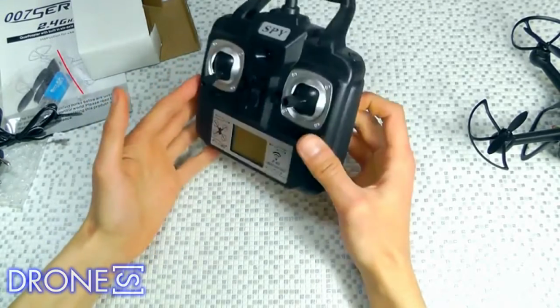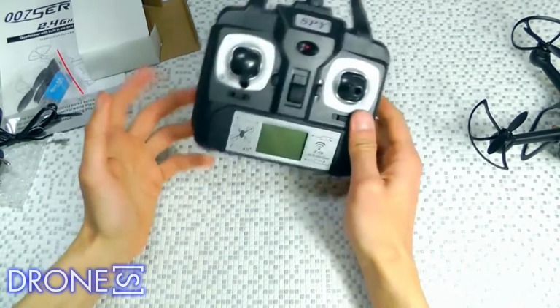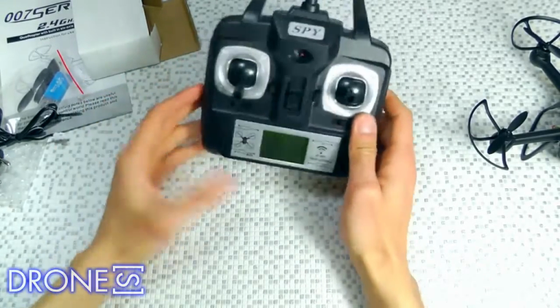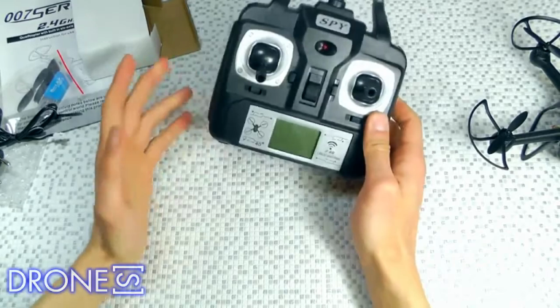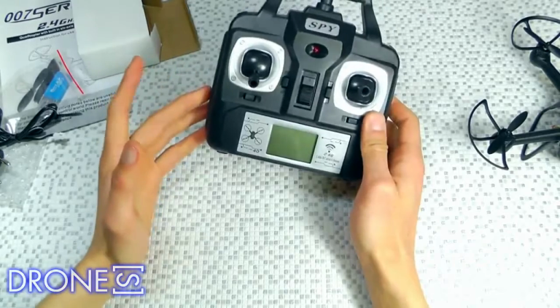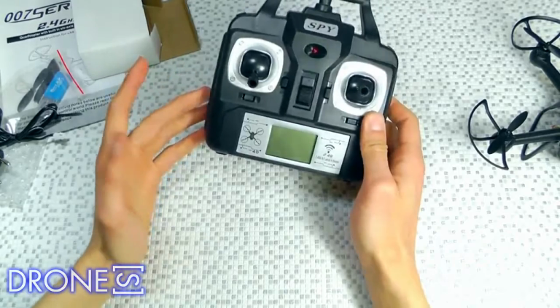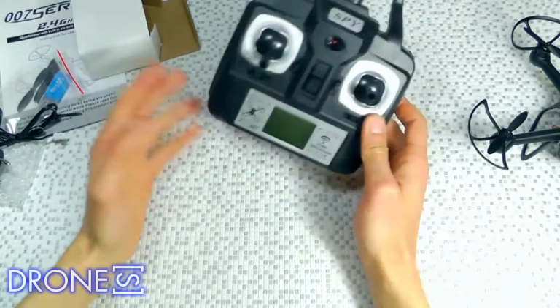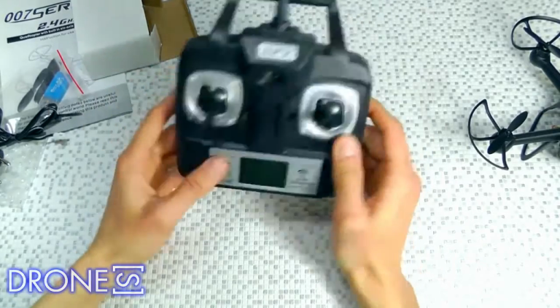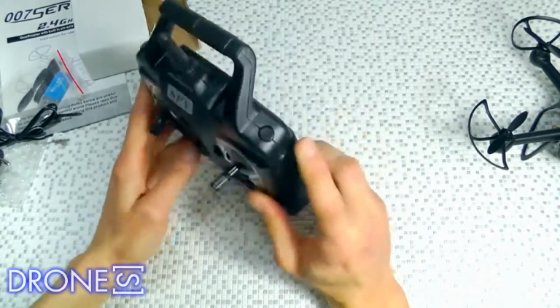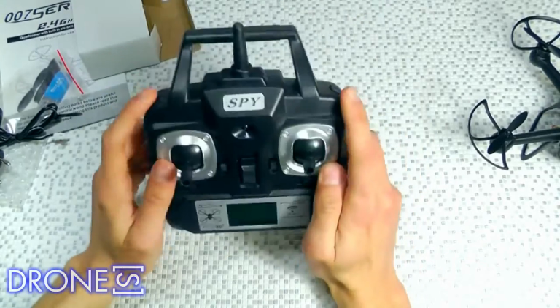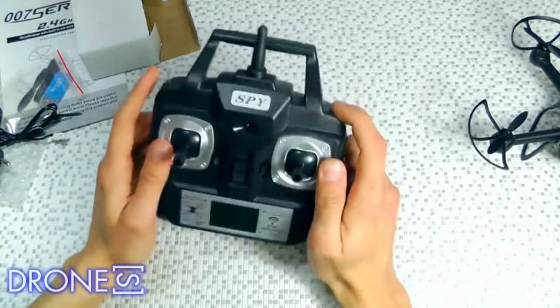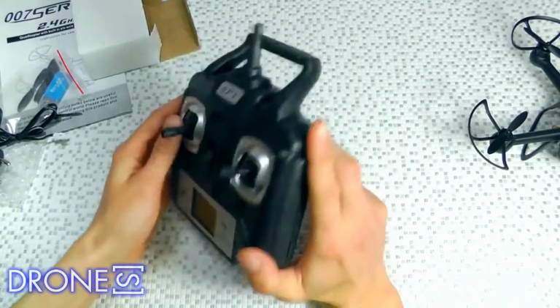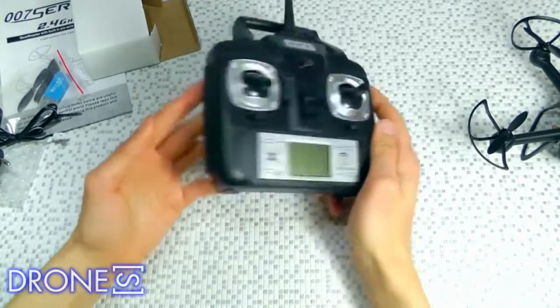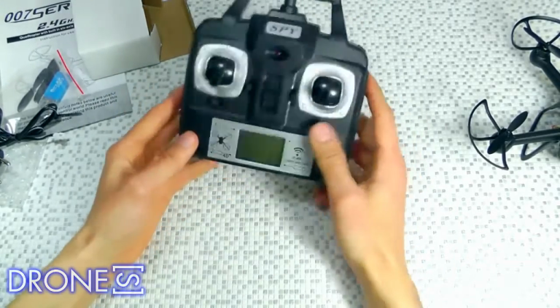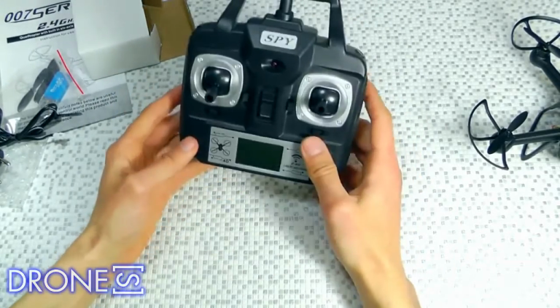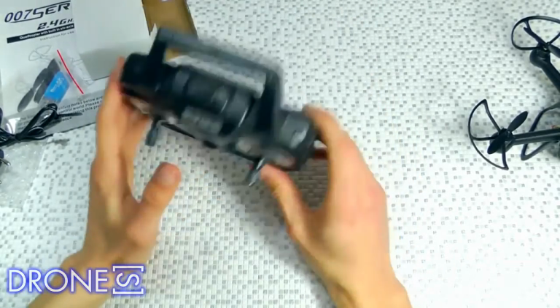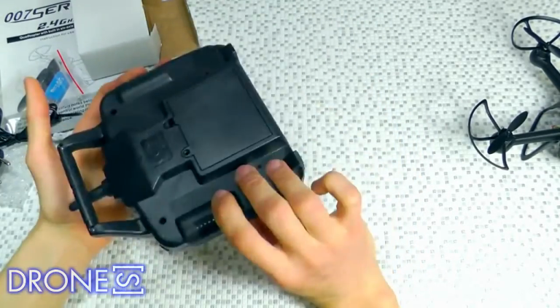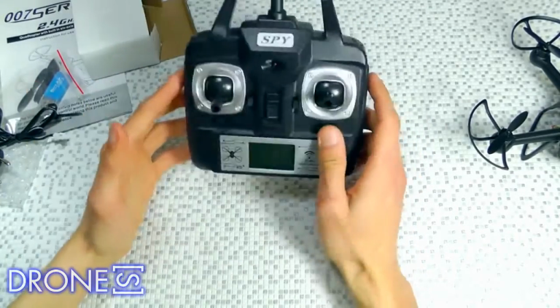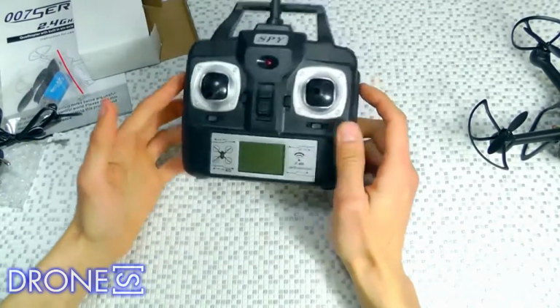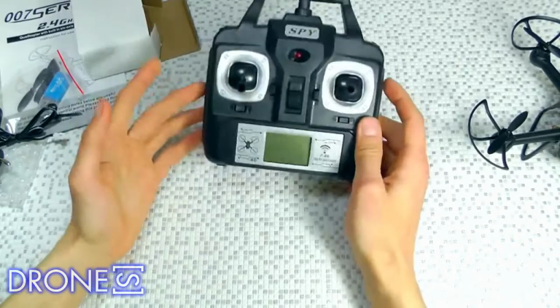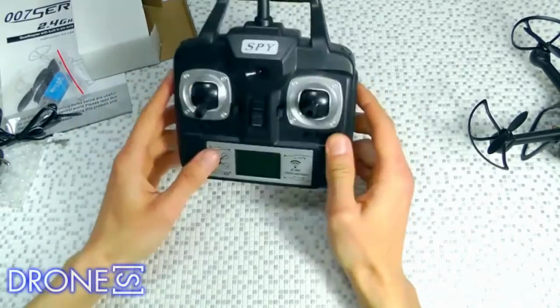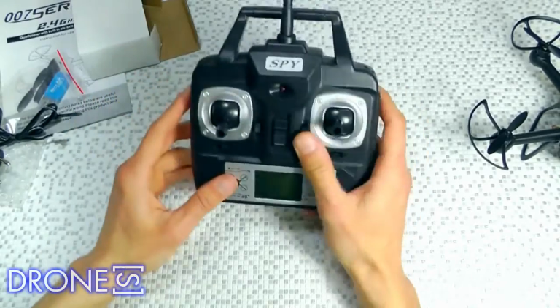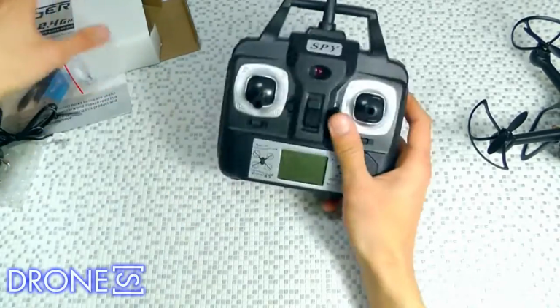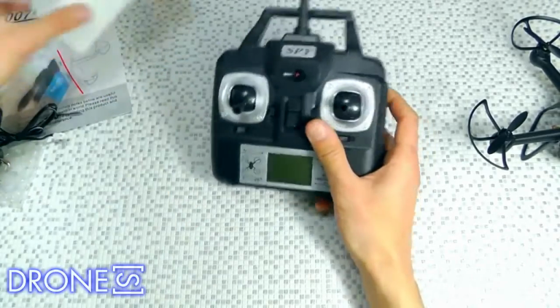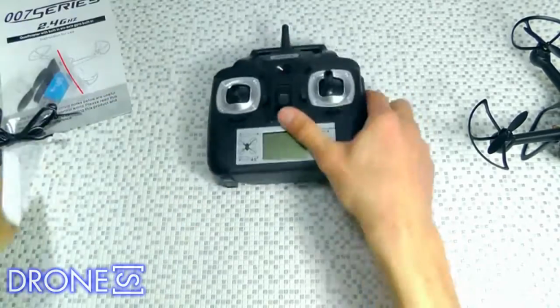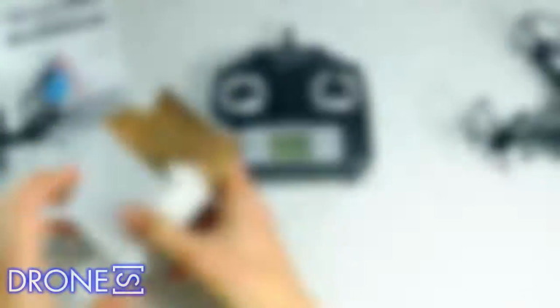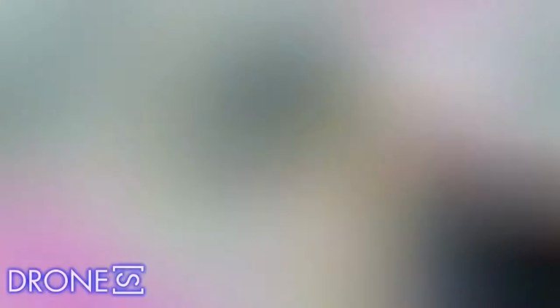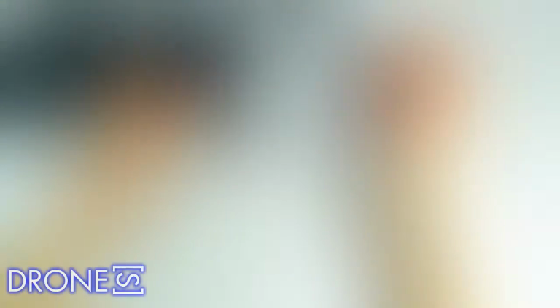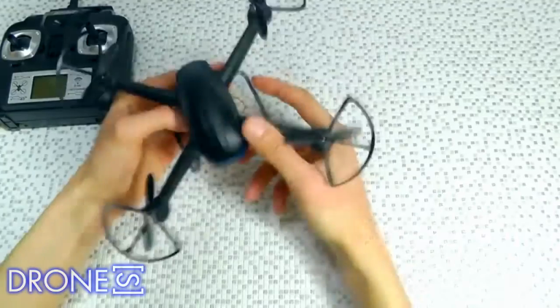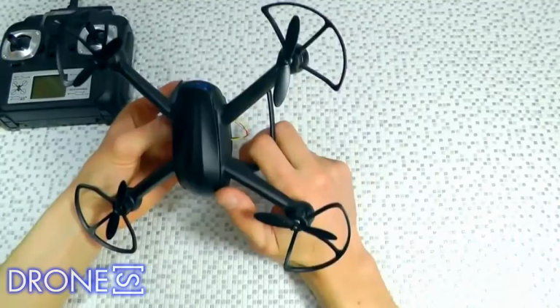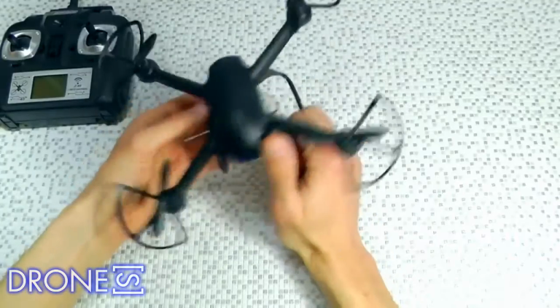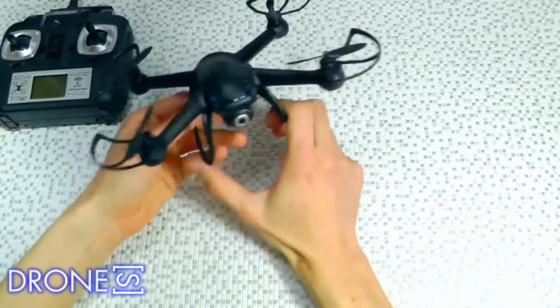Also, if you are a high-level player, you can also choose it, as it has dual modes to choose from — beginner mode and professional mode — satisfying all your needs in flight.